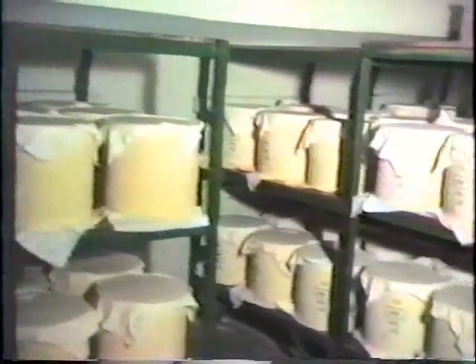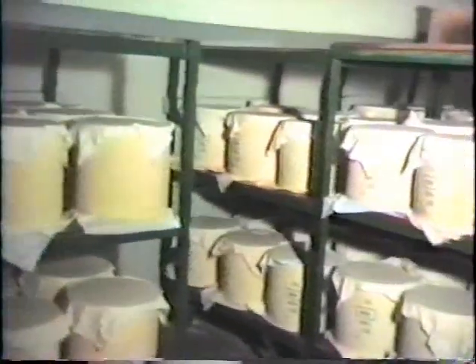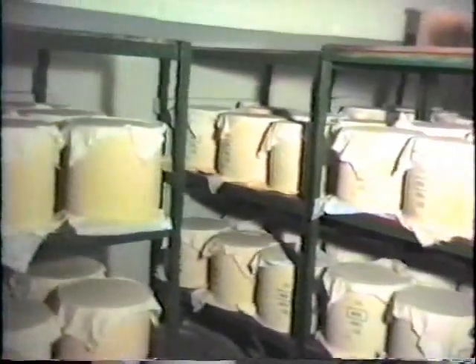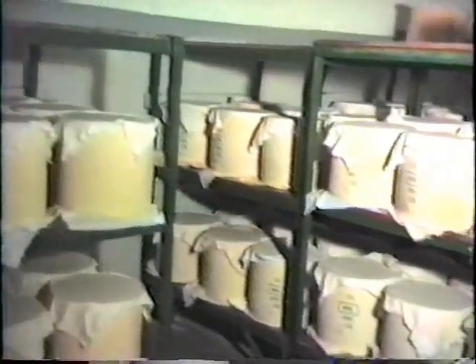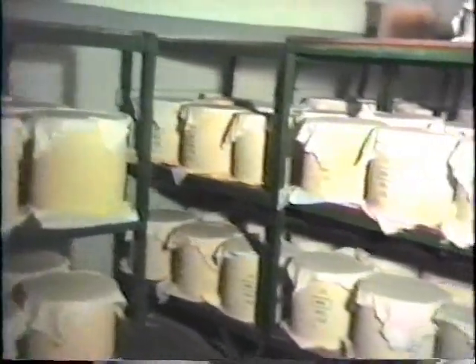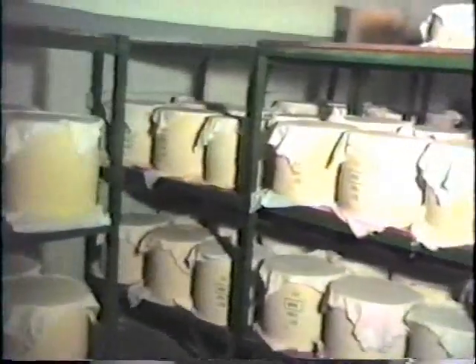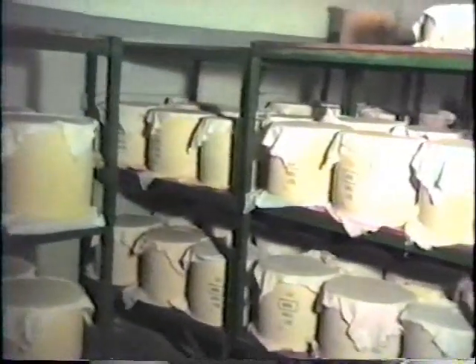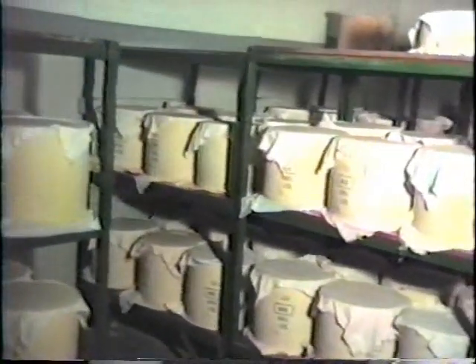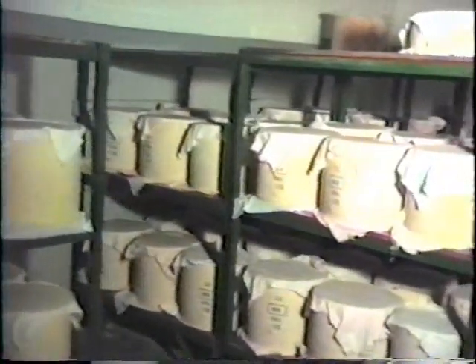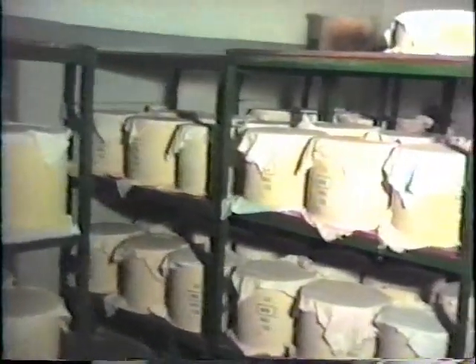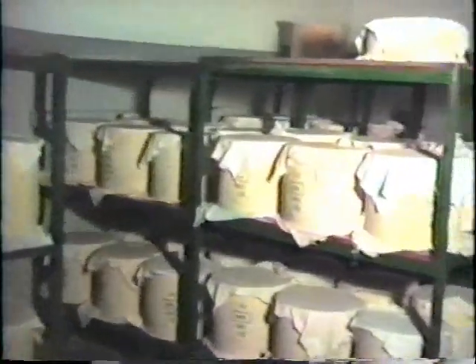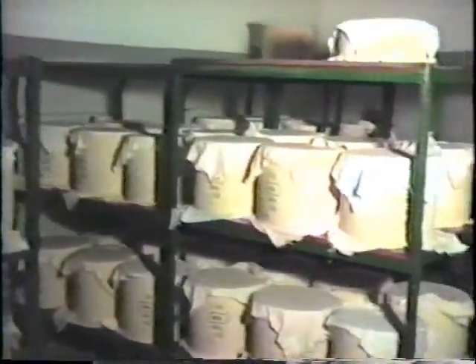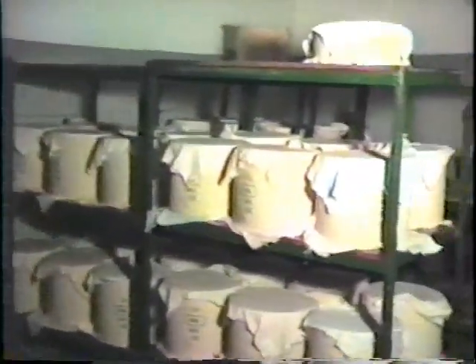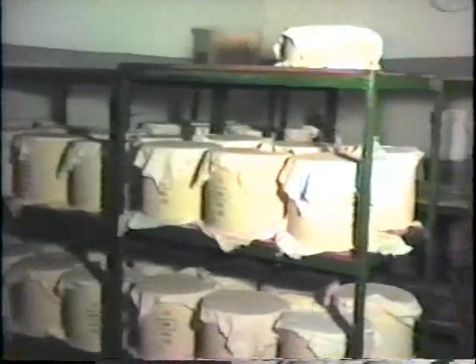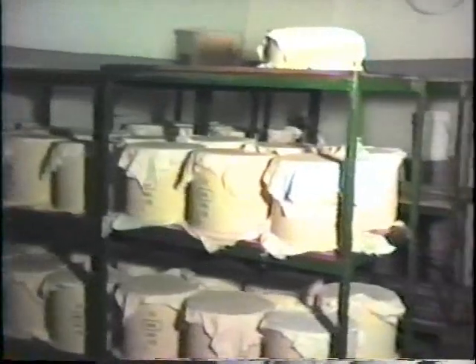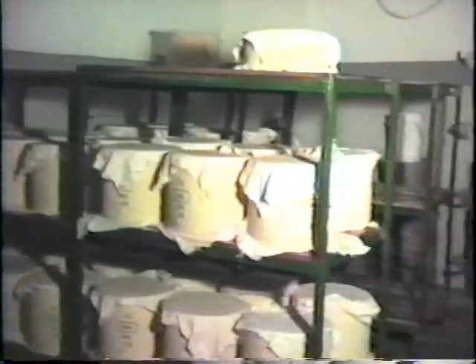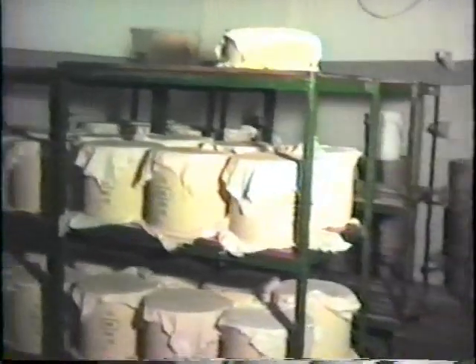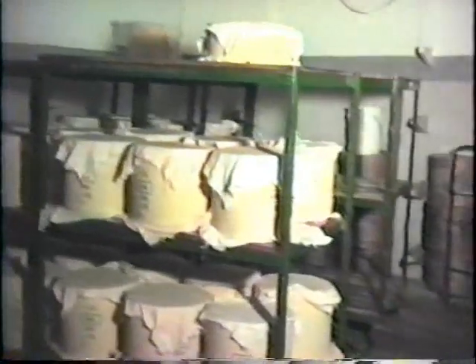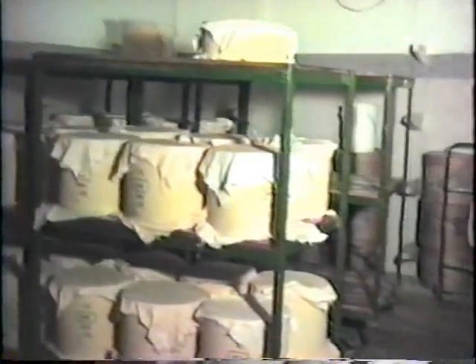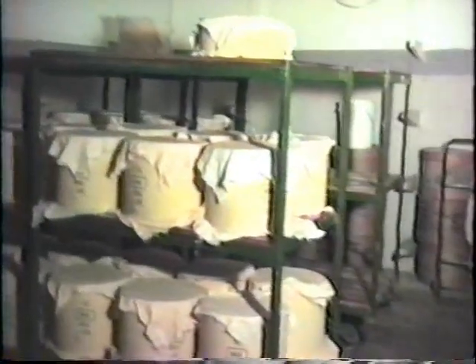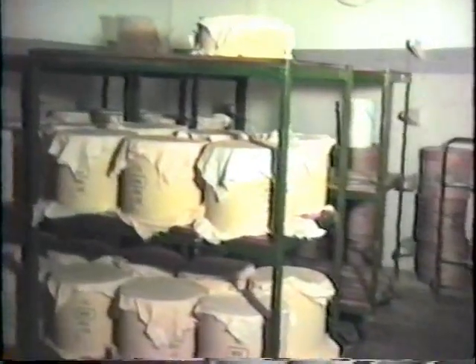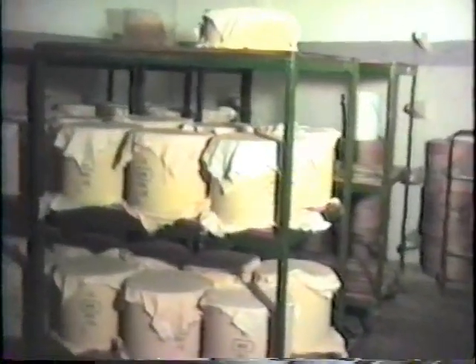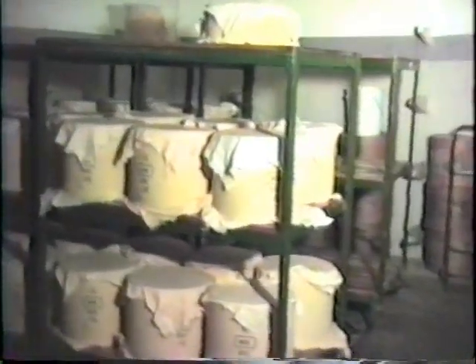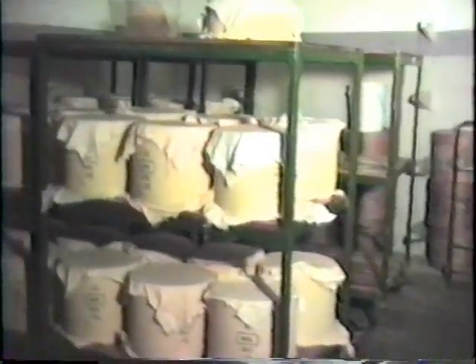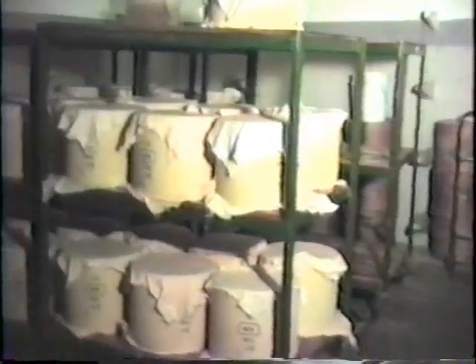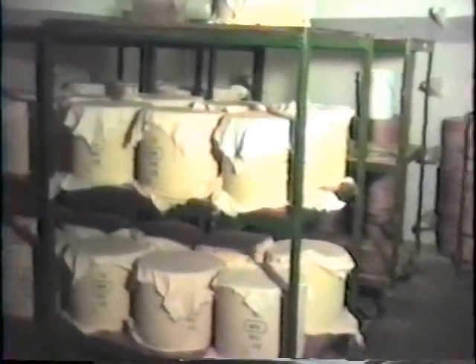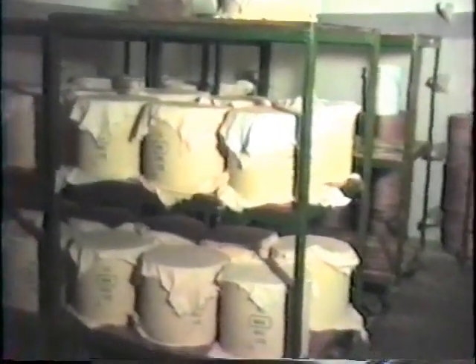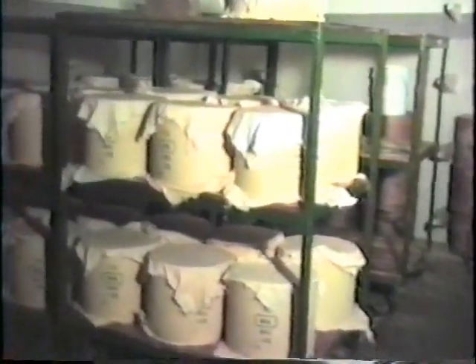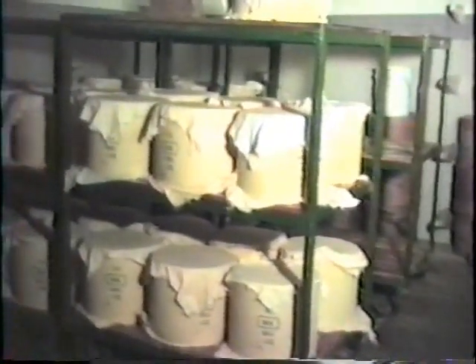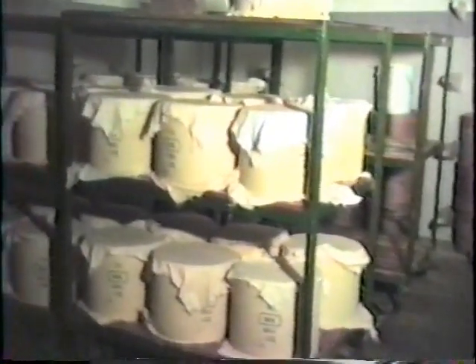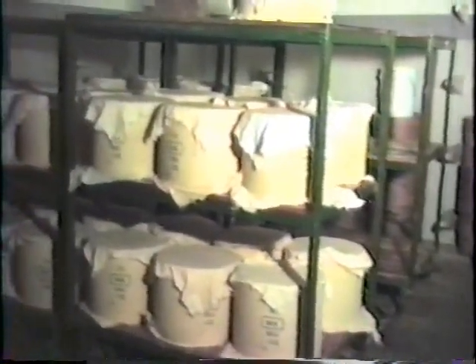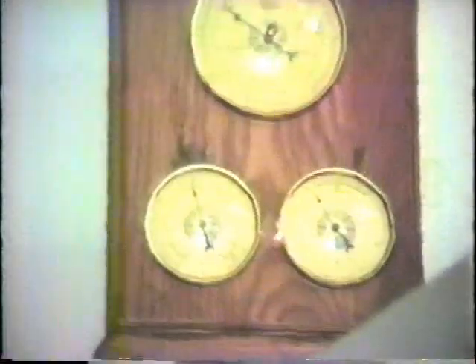The temperature in the curing room is kept at 58 degrees Fahrenheit, or 15 degrees Celsius.